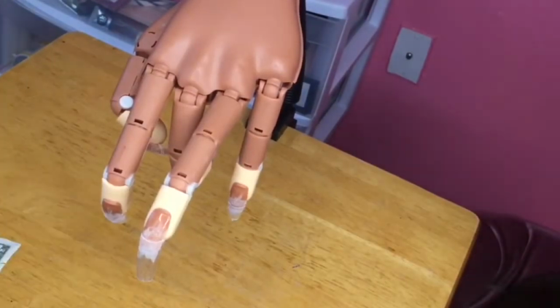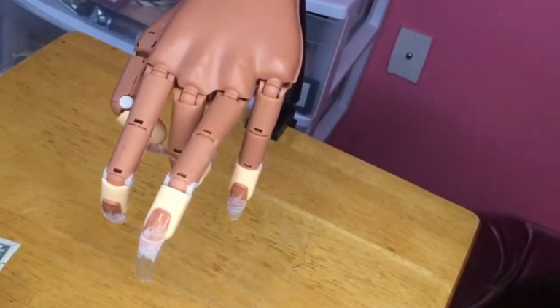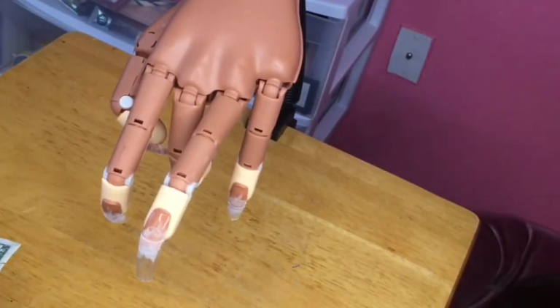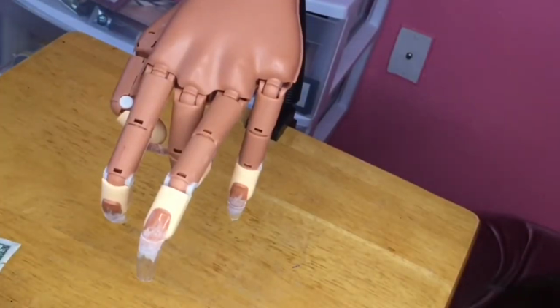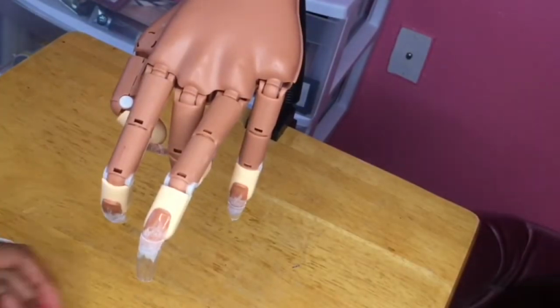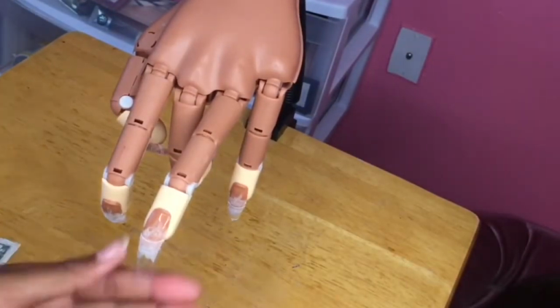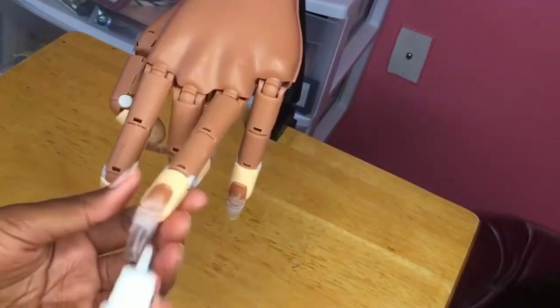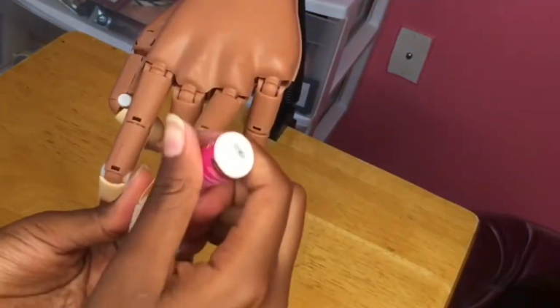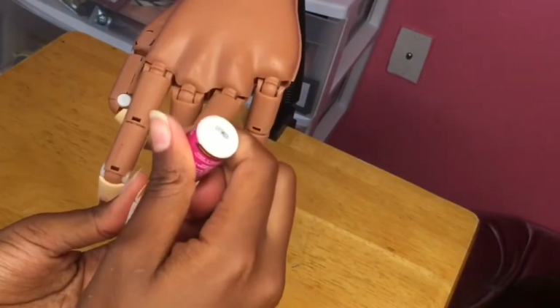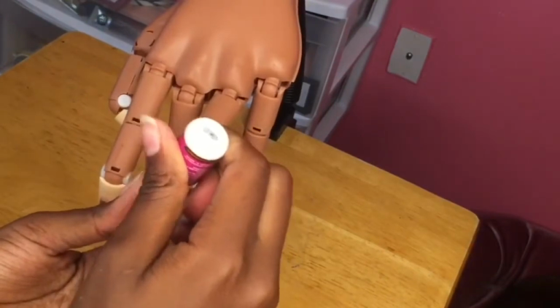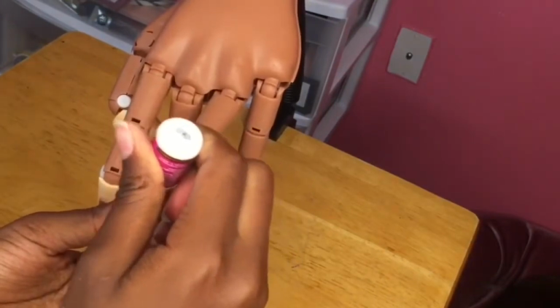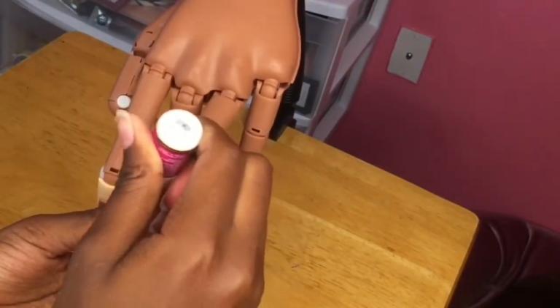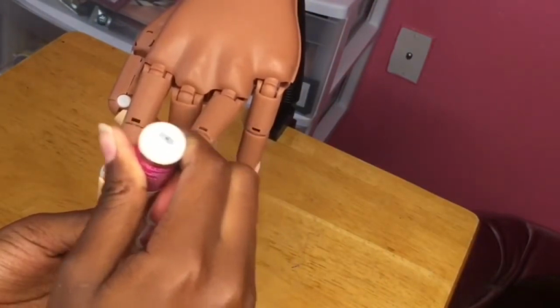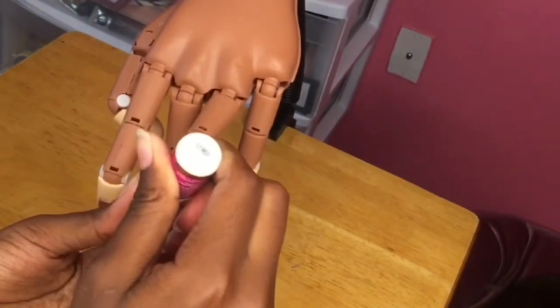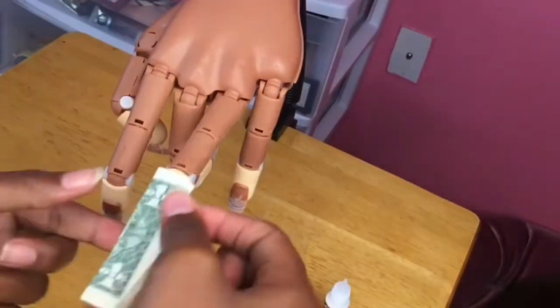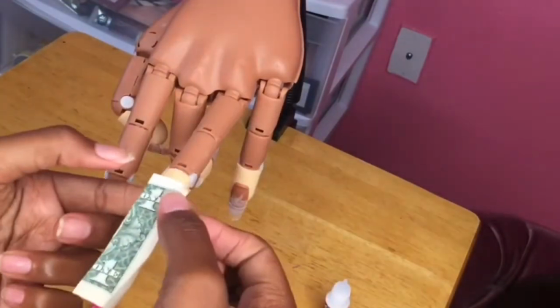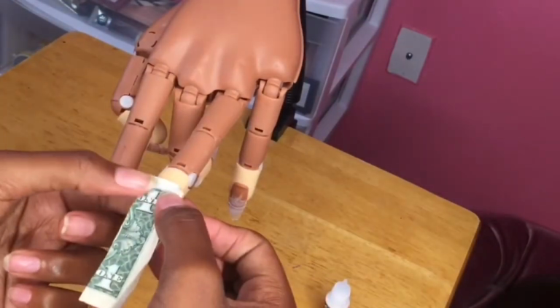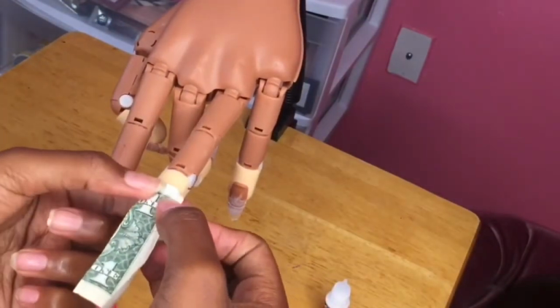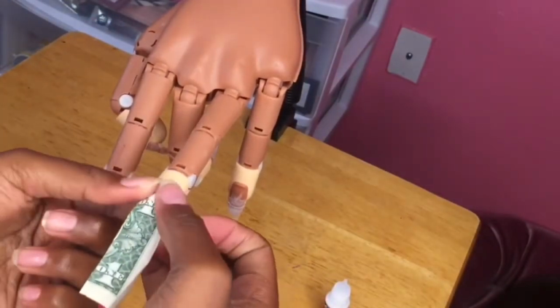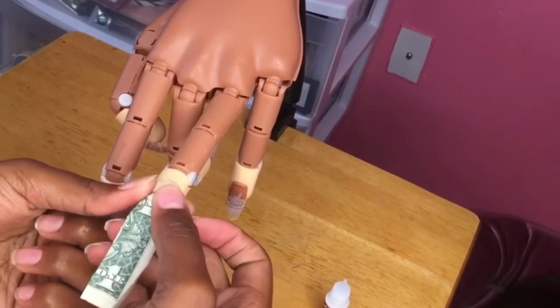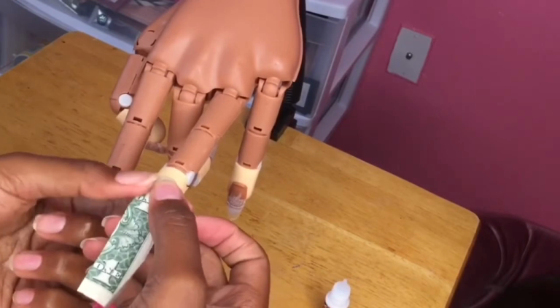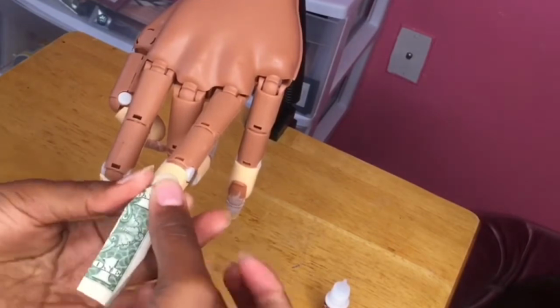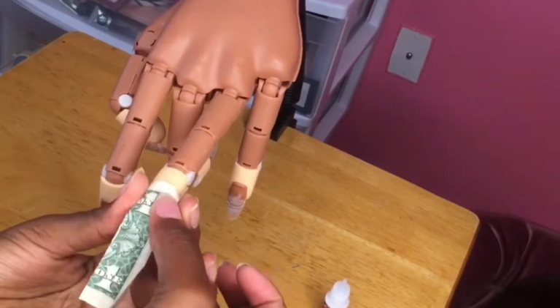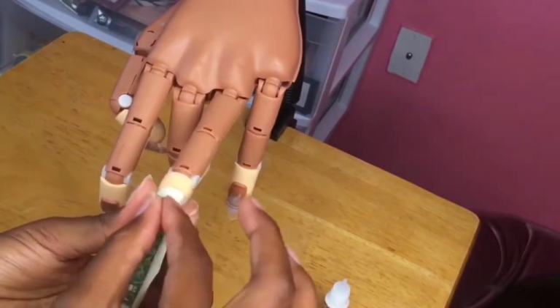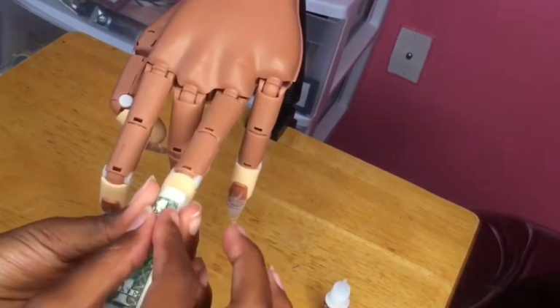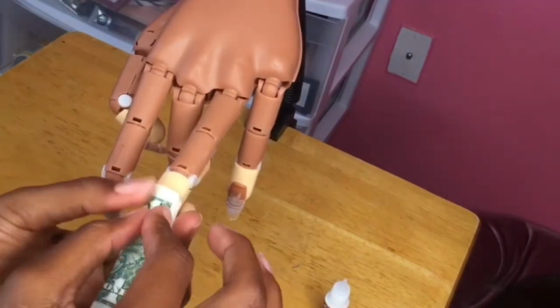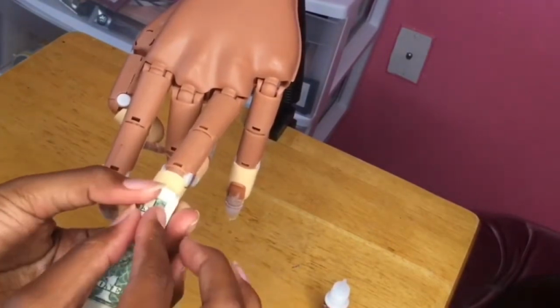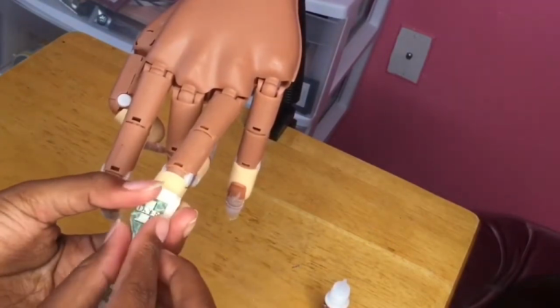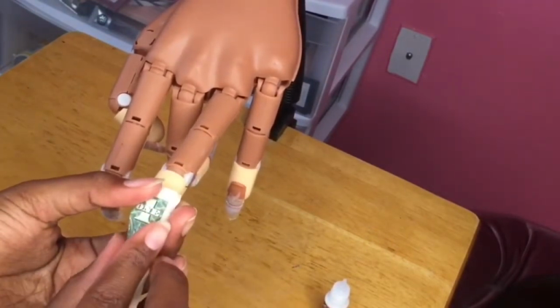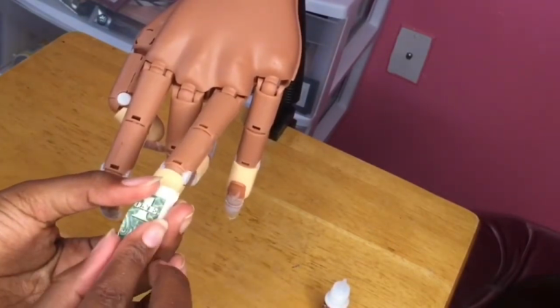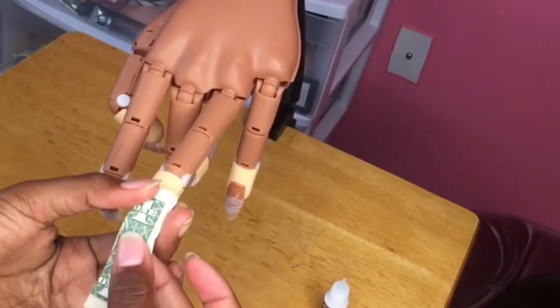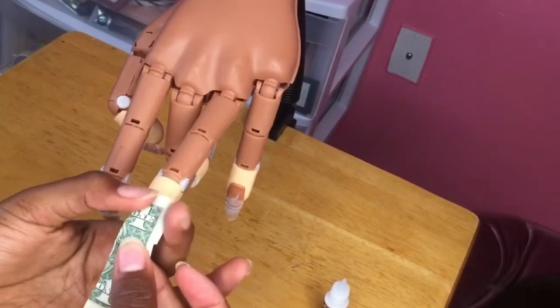First thing you want to do is grab some glue. I'm going to be using some nail glue and I'm just going to put that all over the nail, making sure that it's smooth, and then I'm just going to be placing the dollar onto the nail, making sure there's no air bubbles and making sure that it moves all around.